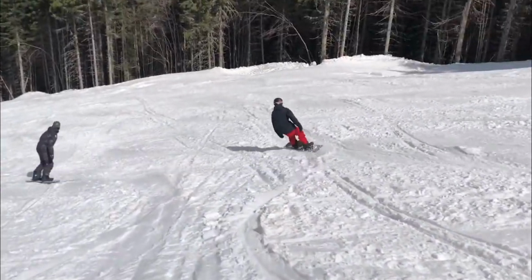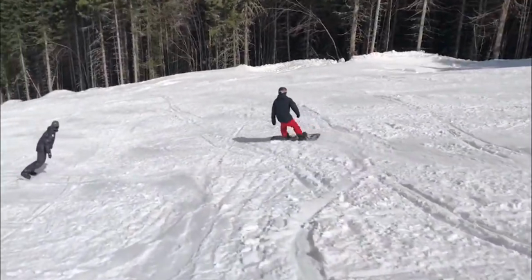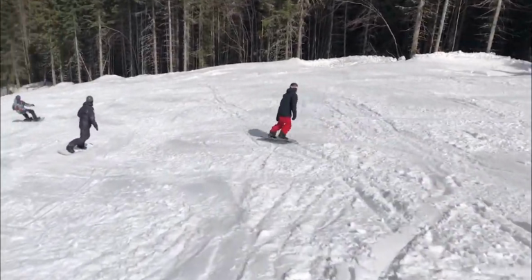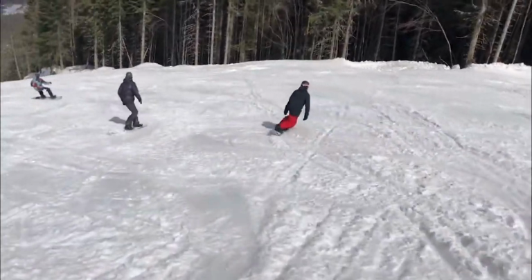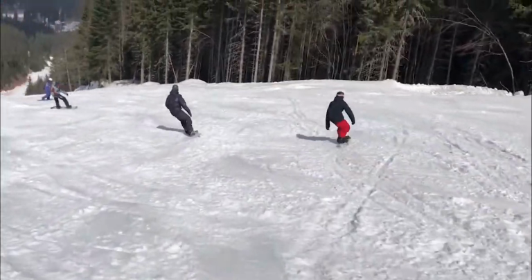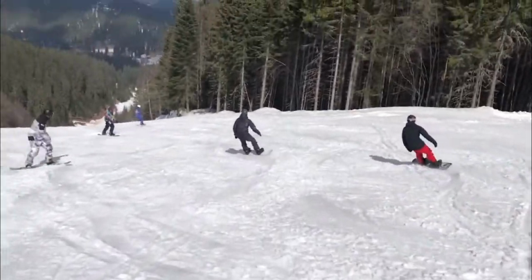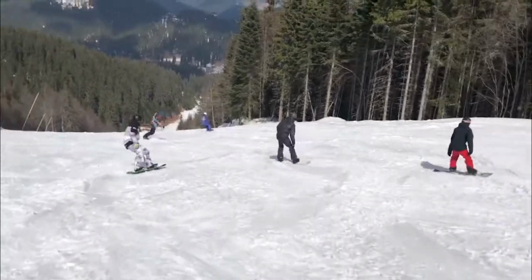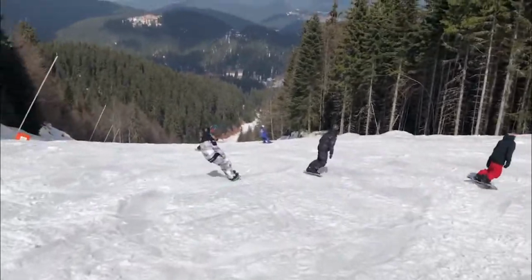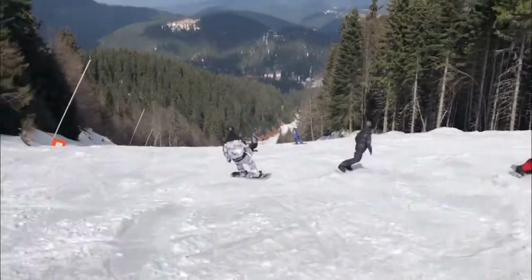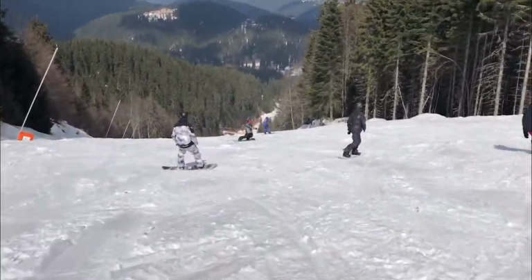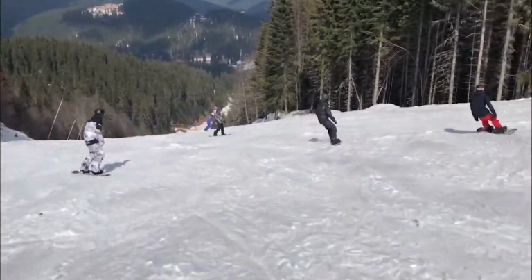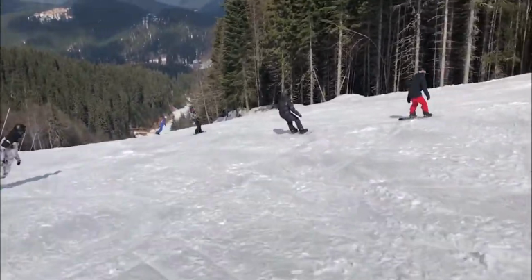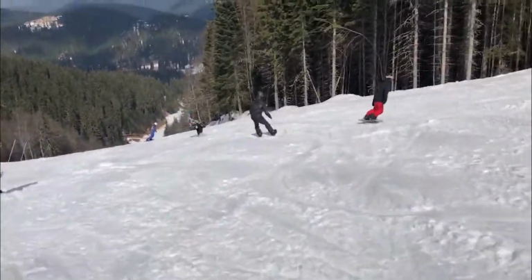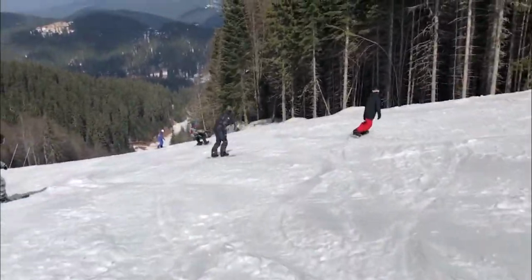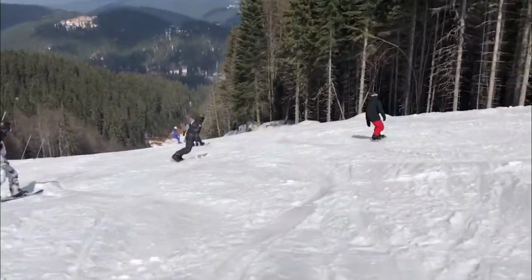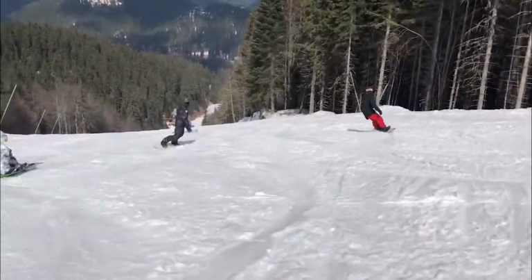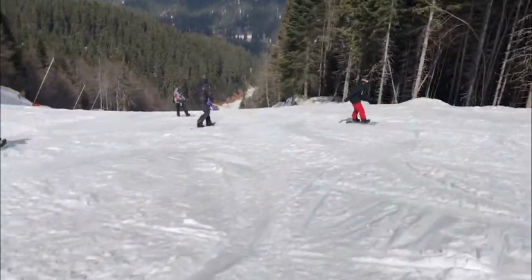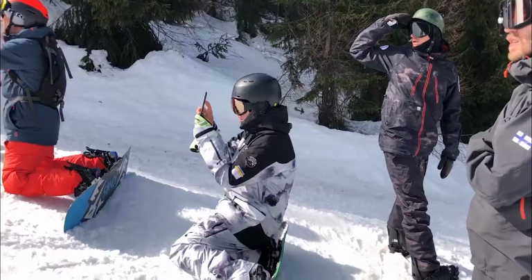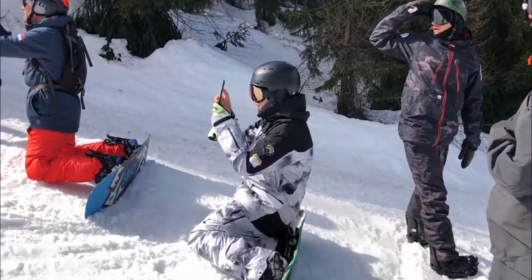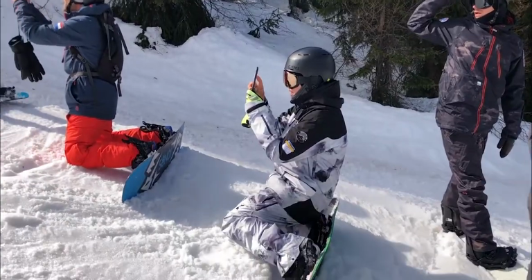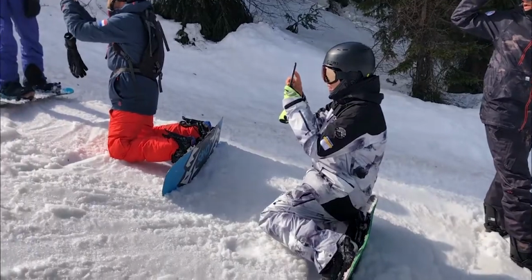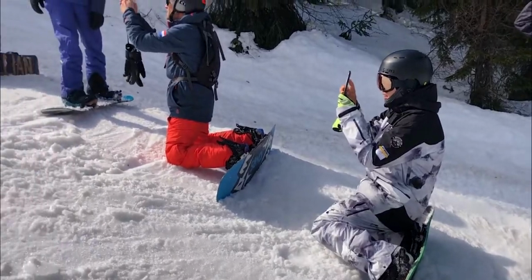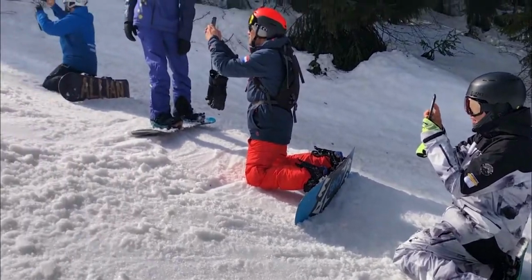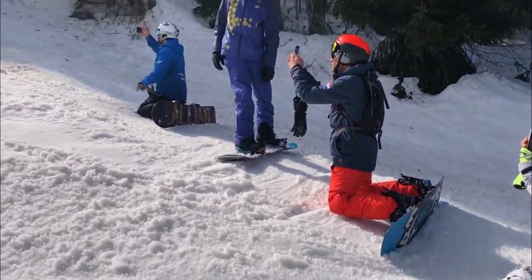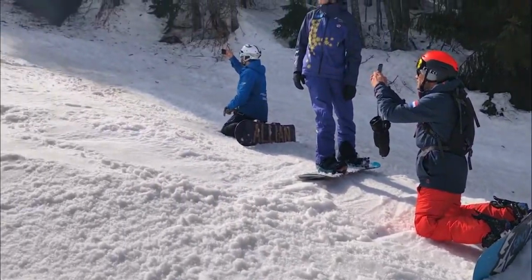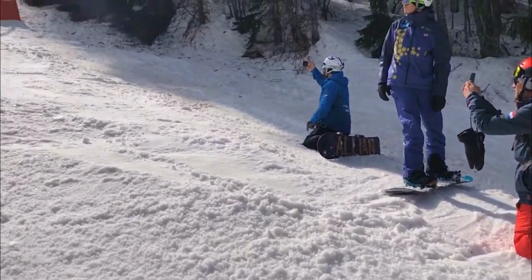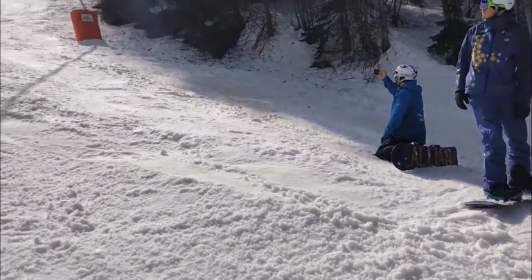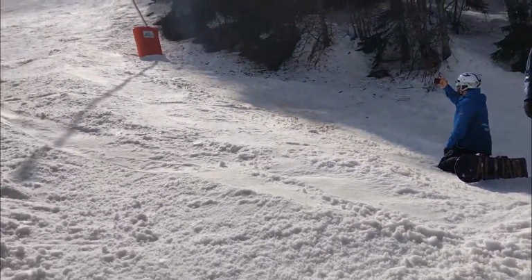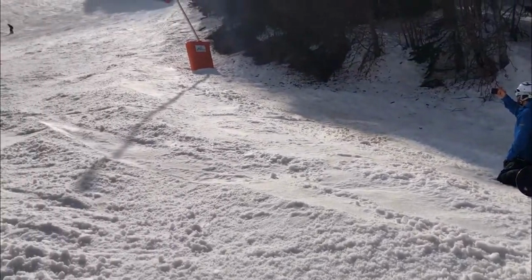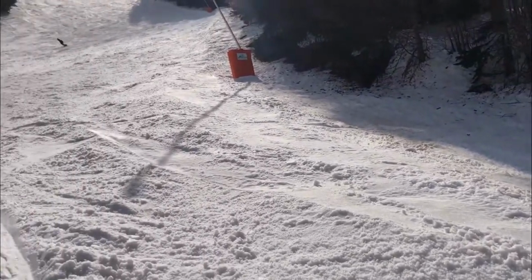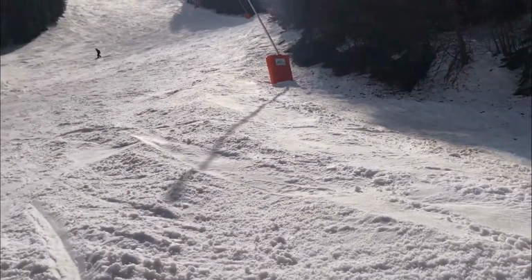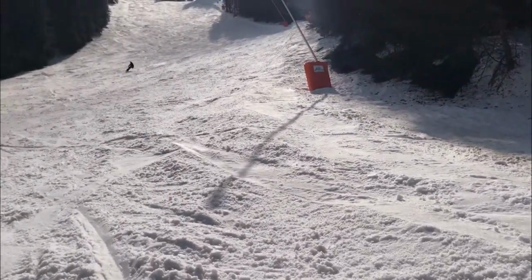Finally, the E — the experiment — is them trying drills, tricks, exercises, whatever it is, in different areas and parts of the mountain to refine the movement and take it through the final stage of skill acquisition.